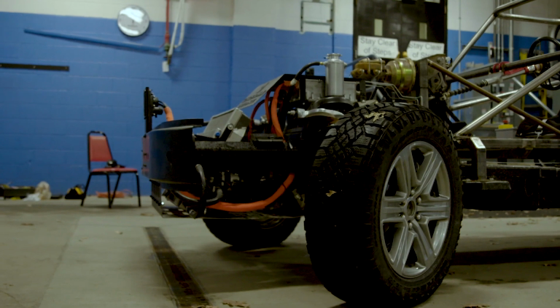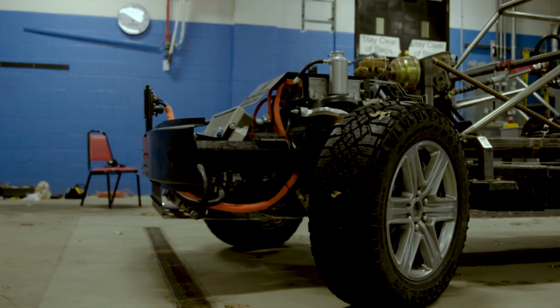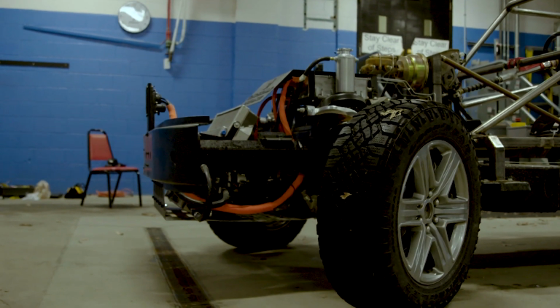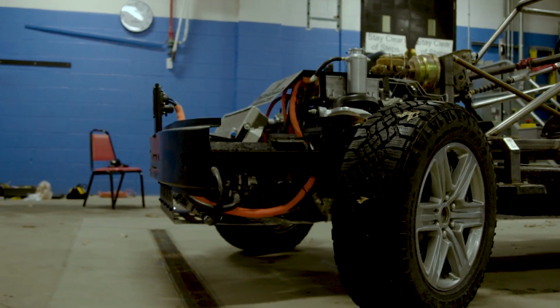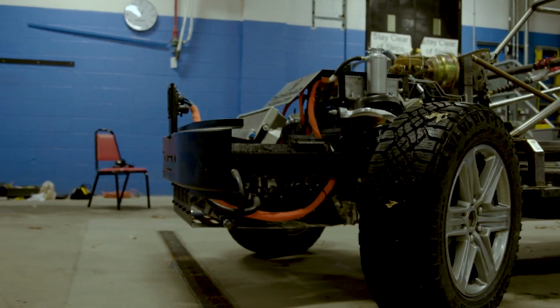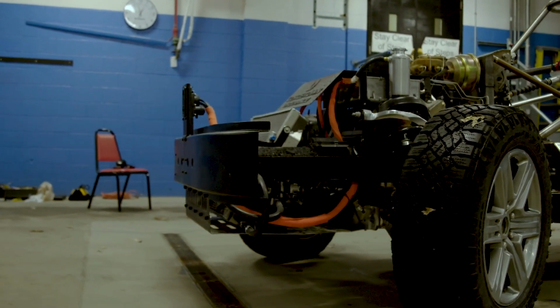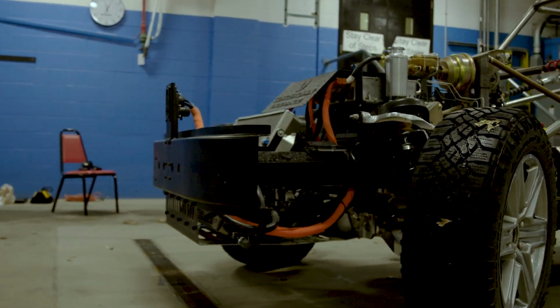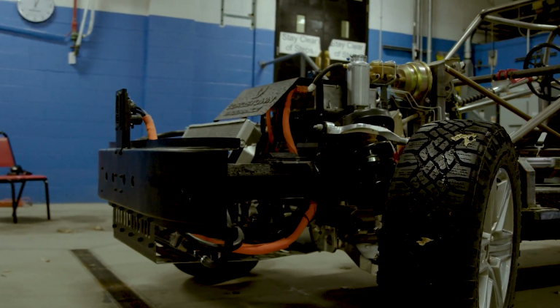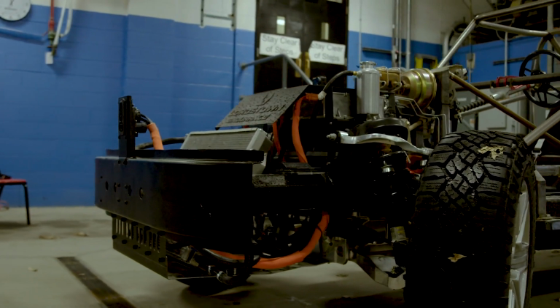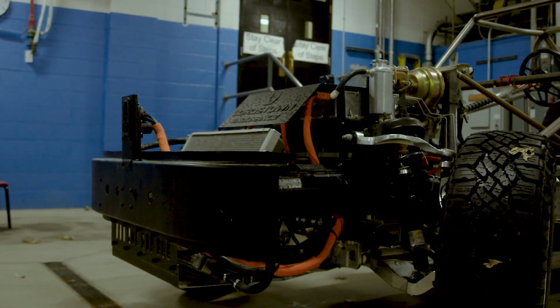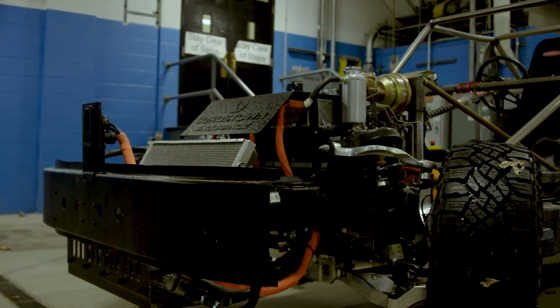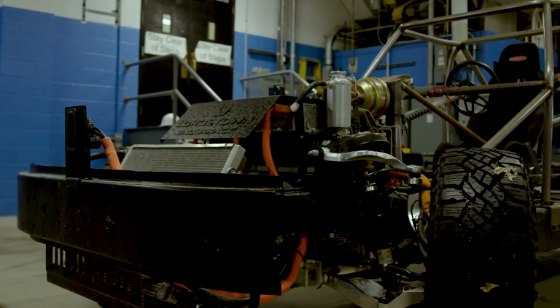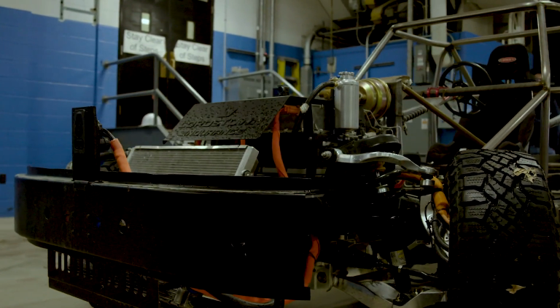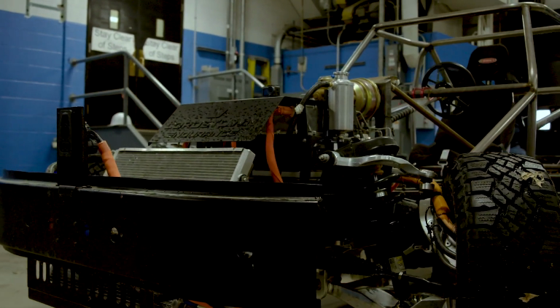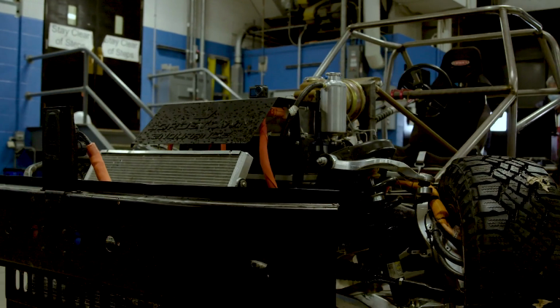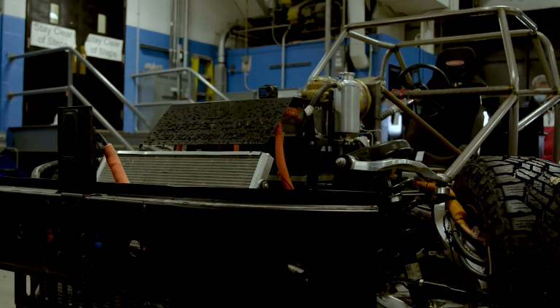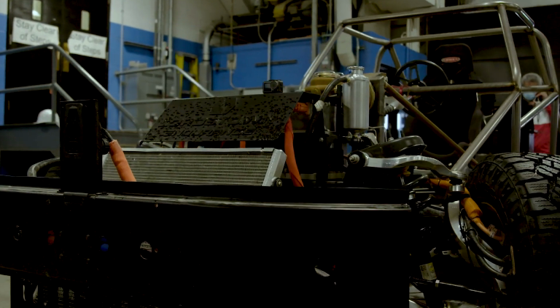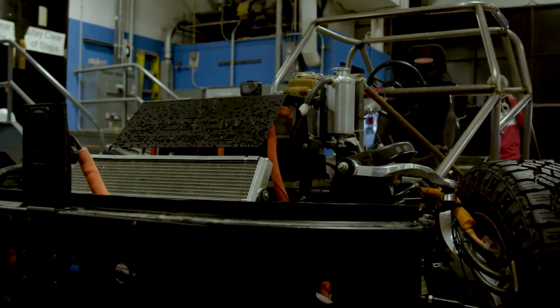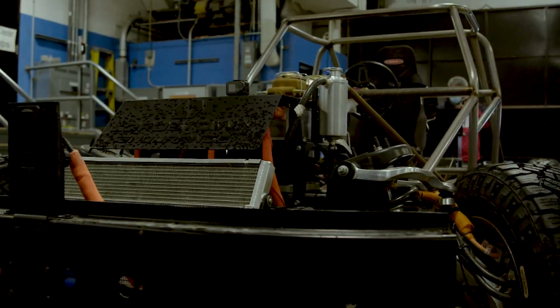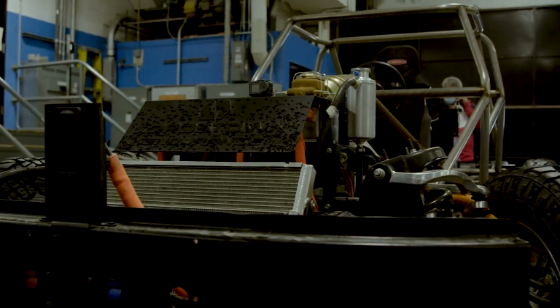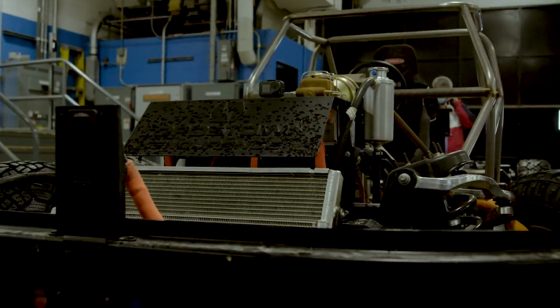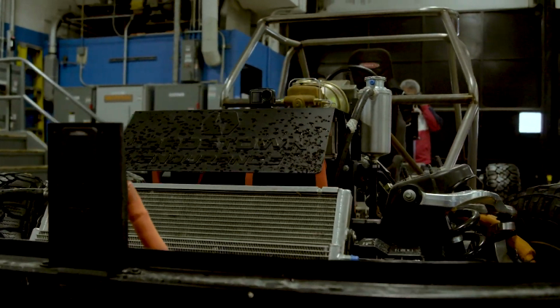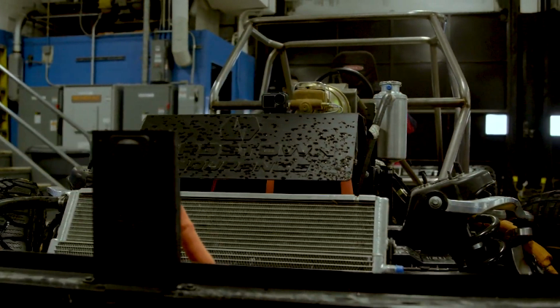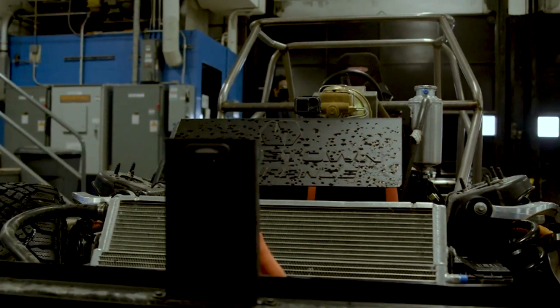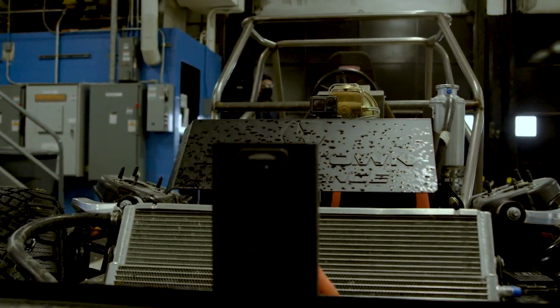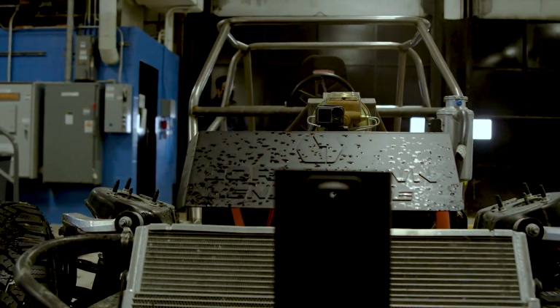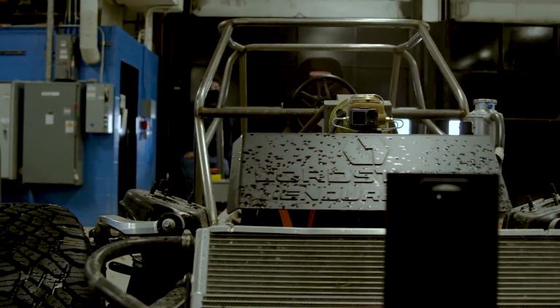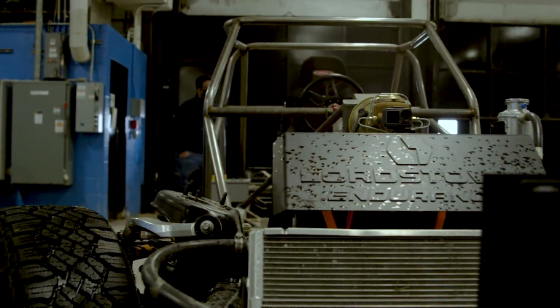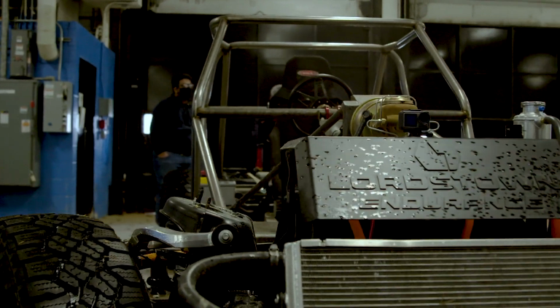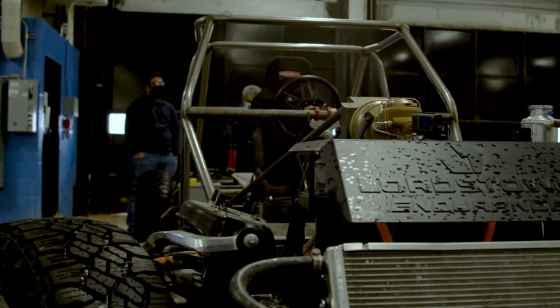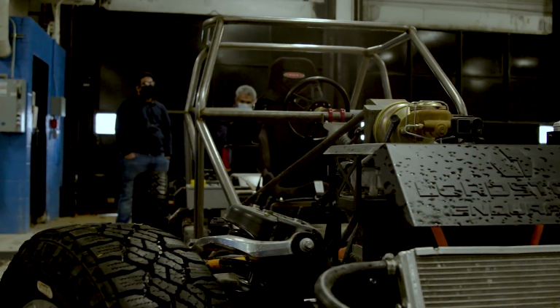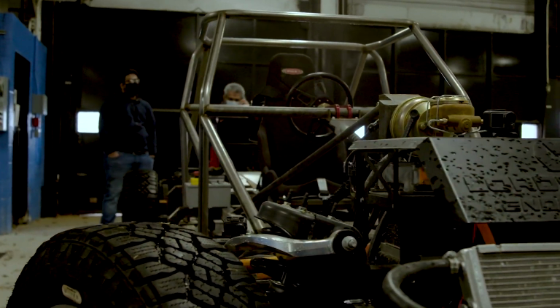What you see here is an alpha chassis, or skateboard. How automotive works, you go from prototype to alpha build, then to beta builds, then pre-production, and then production. We are at alpha stage.